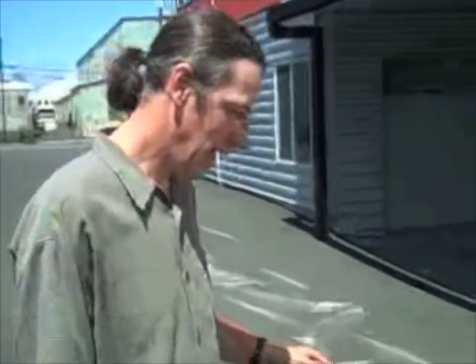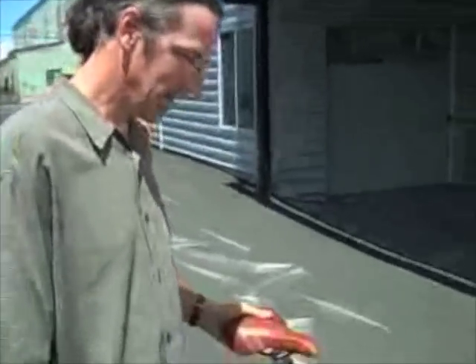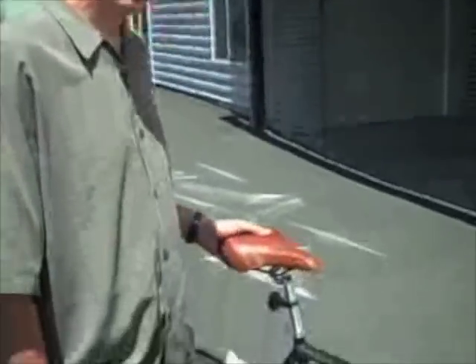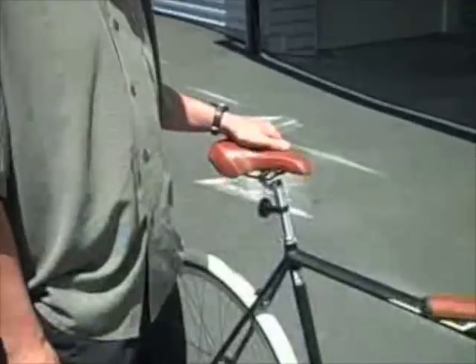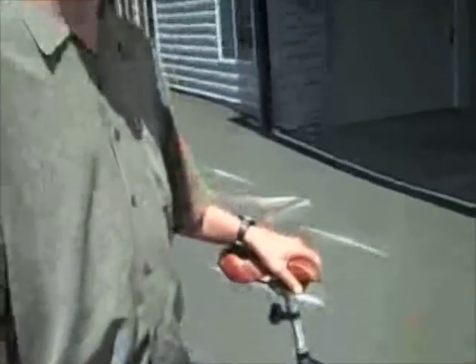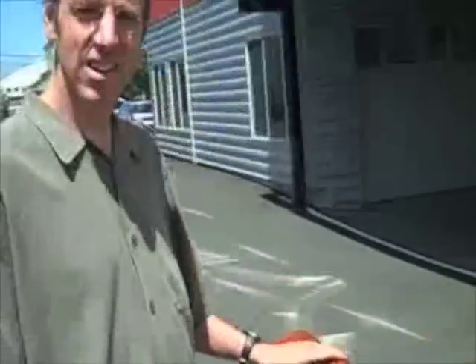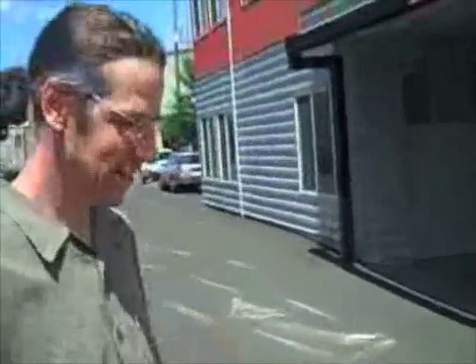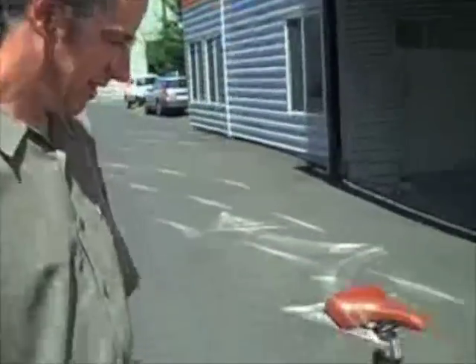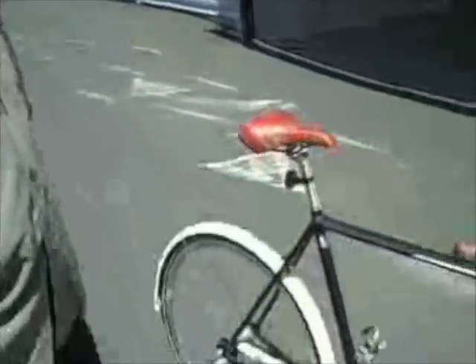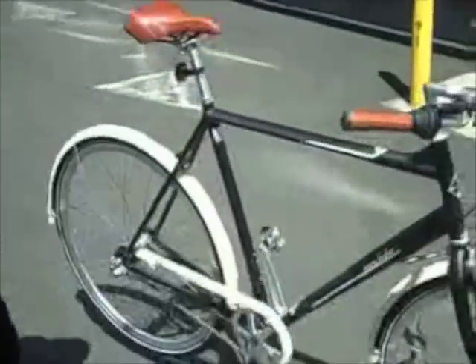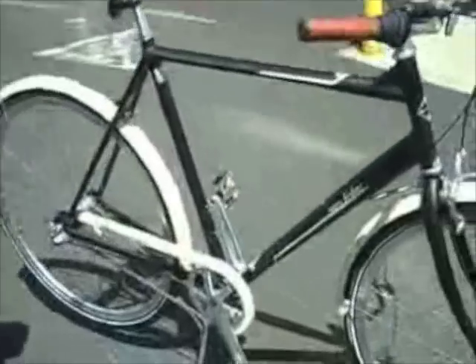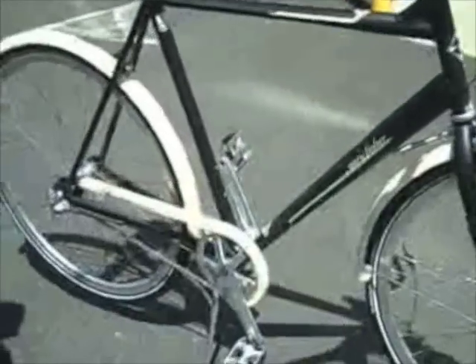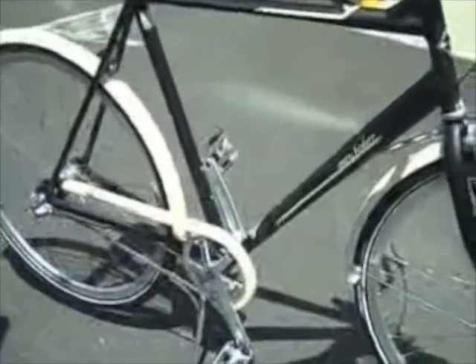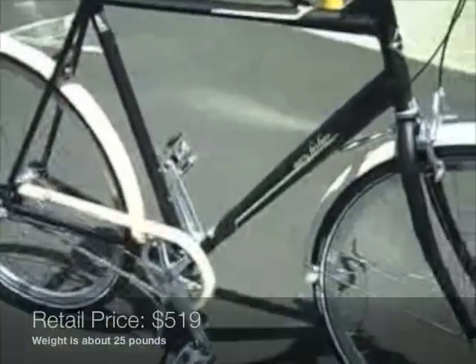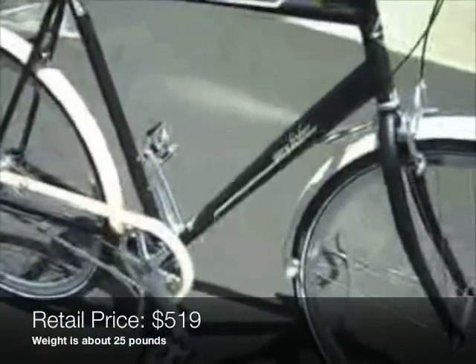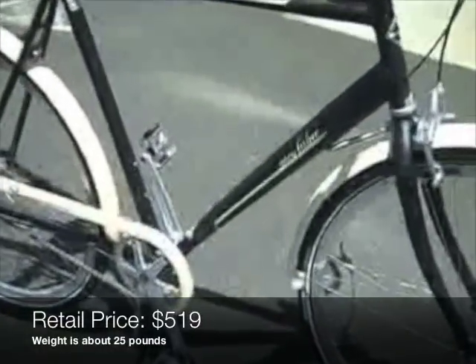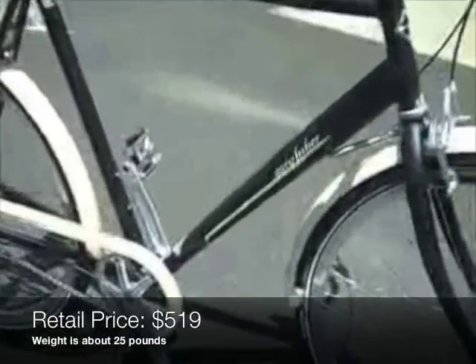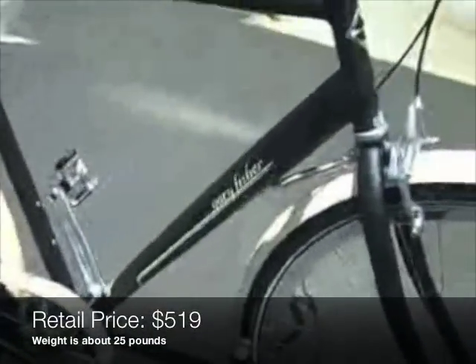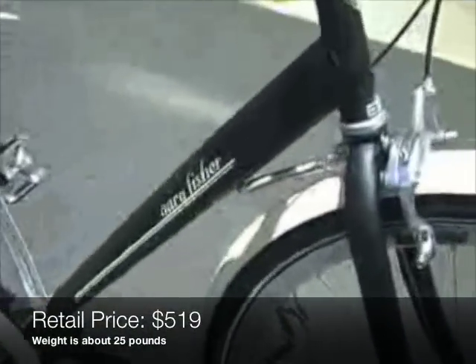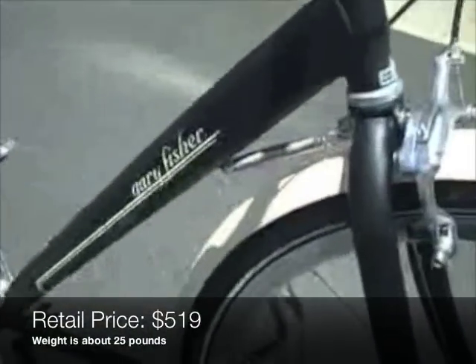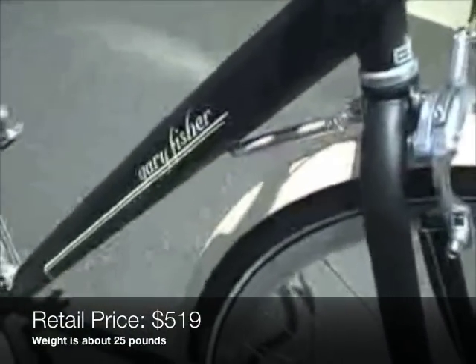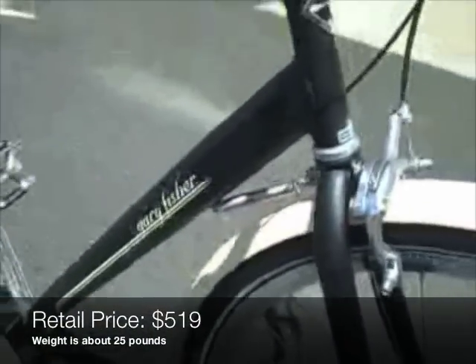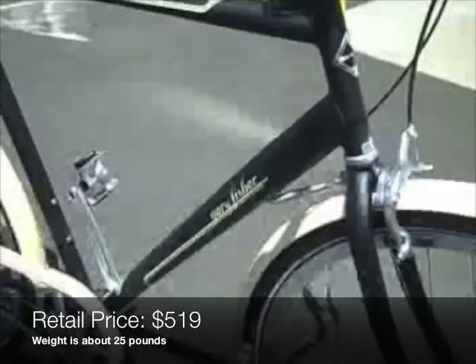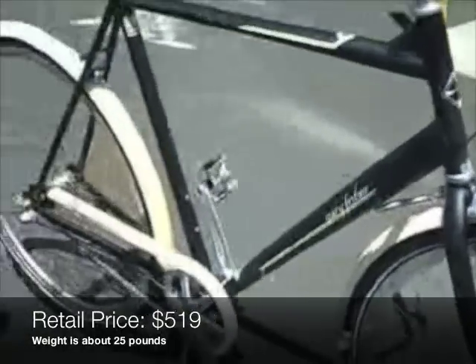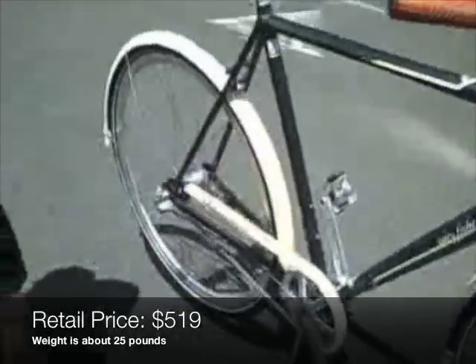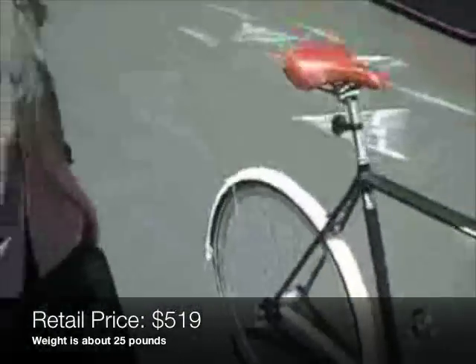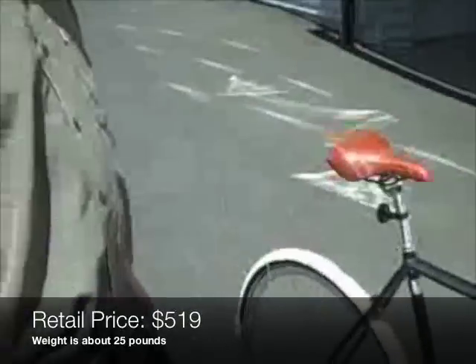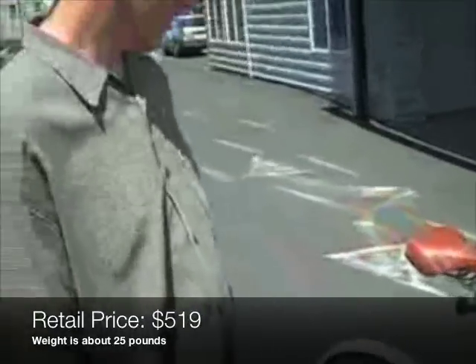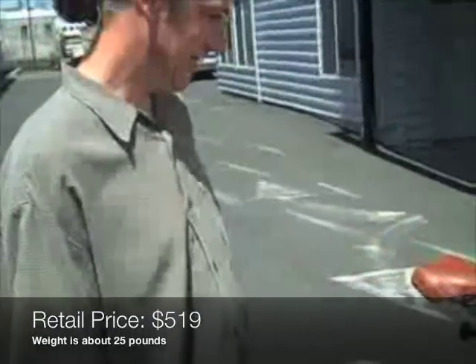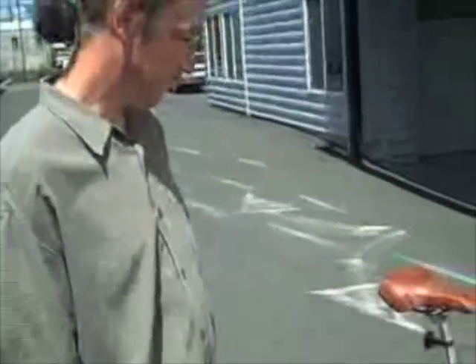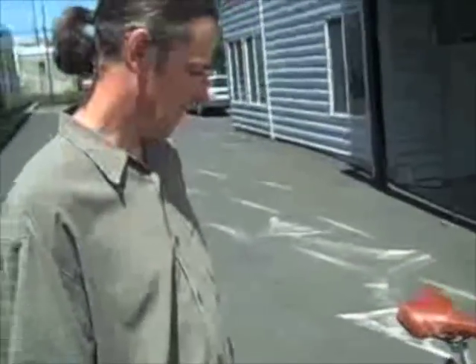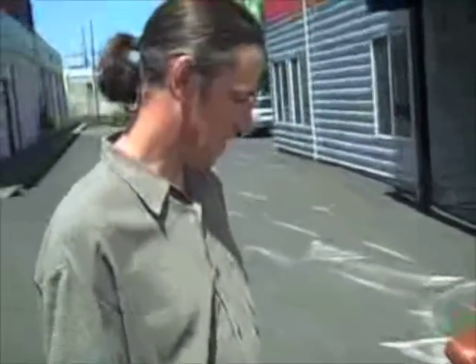We are here with Joel Grover from the Bike Gallery. Joel just came by to give me a look at this new Gary Fisher simple city commuter bike, town bike. How would you sort of describe what Fisher is trying to do with this thing, Joel?